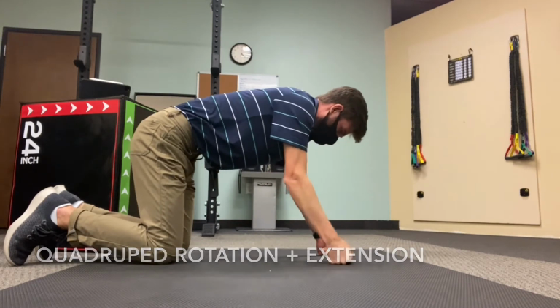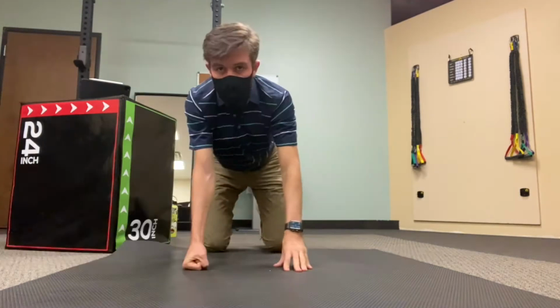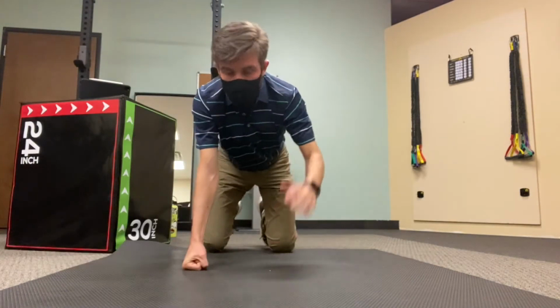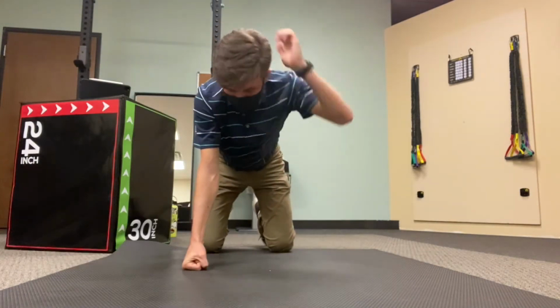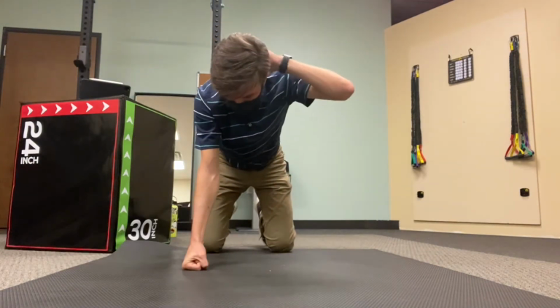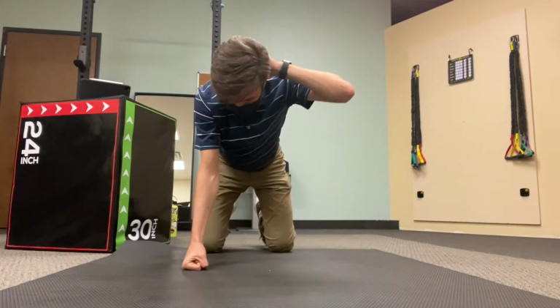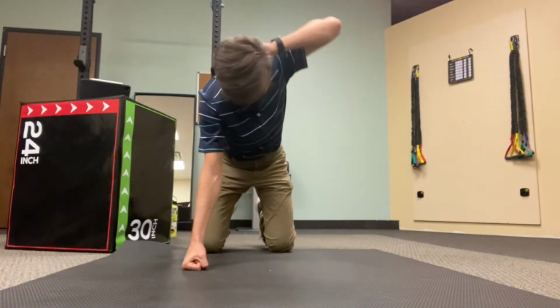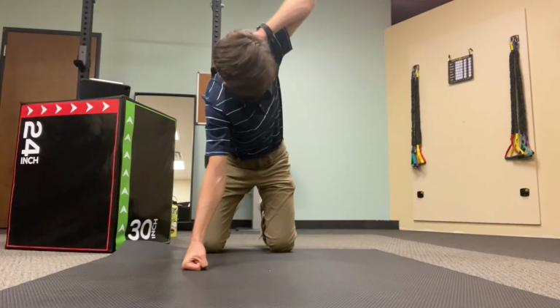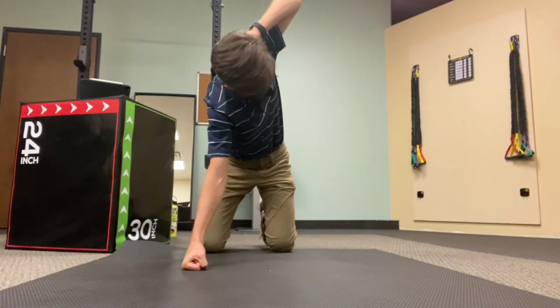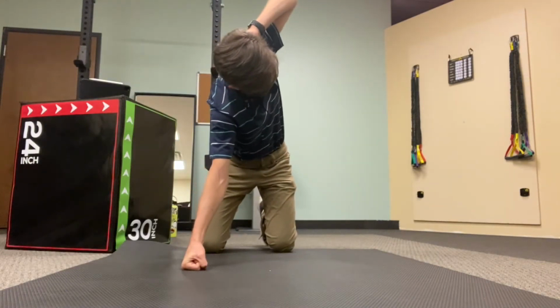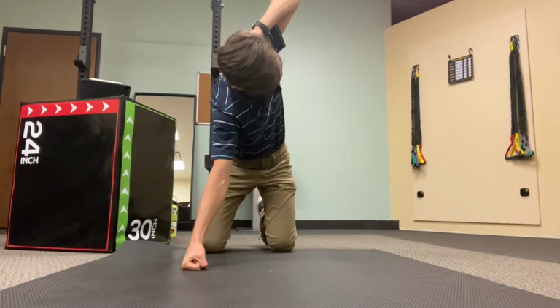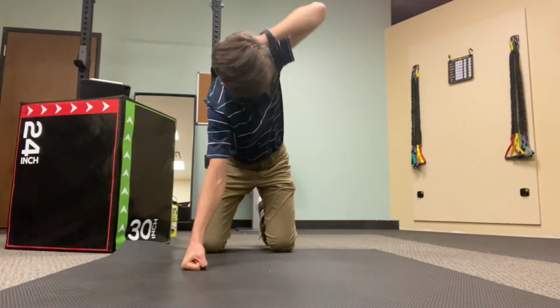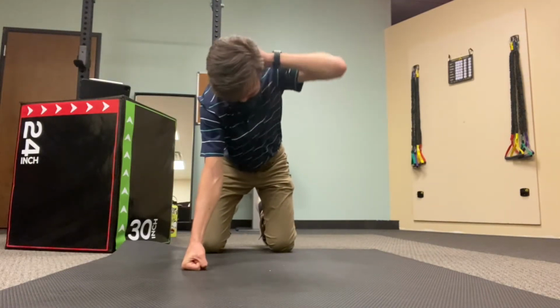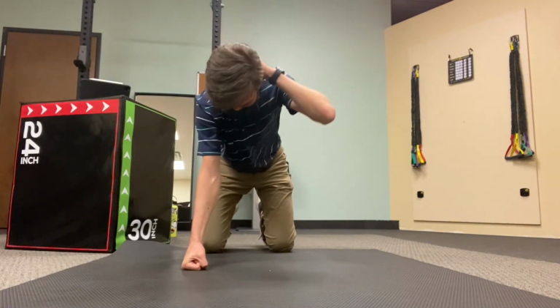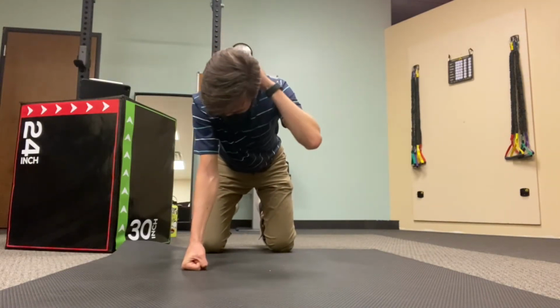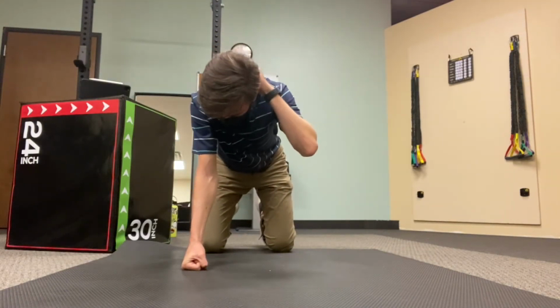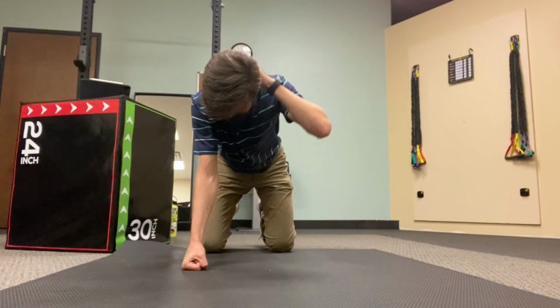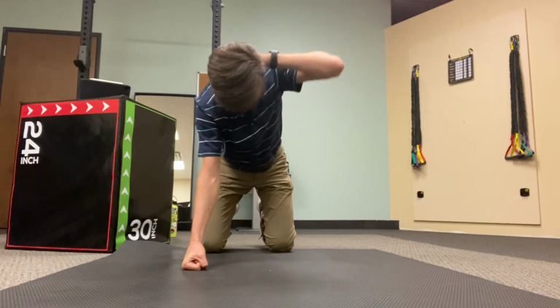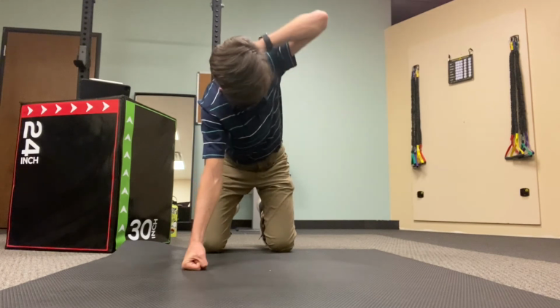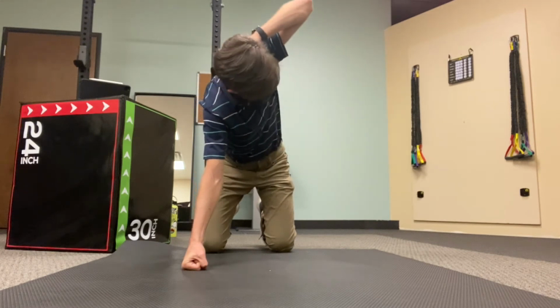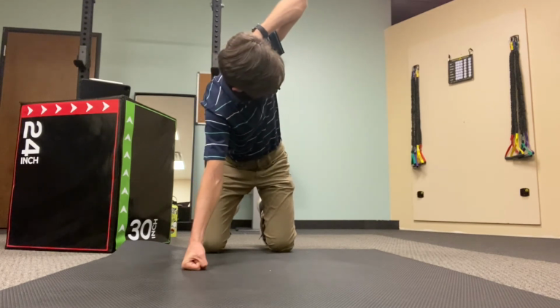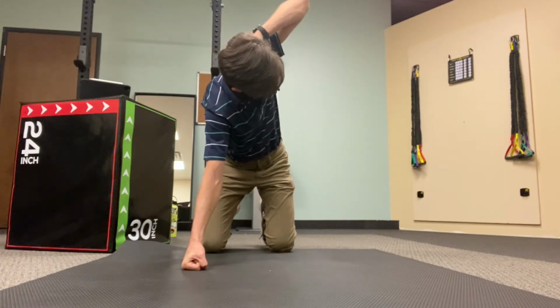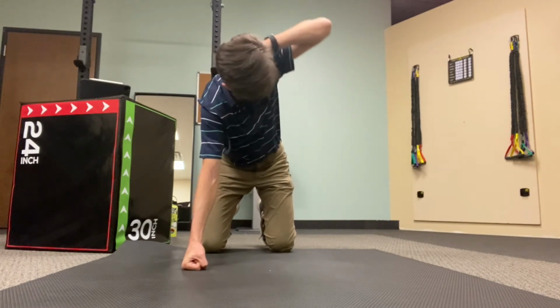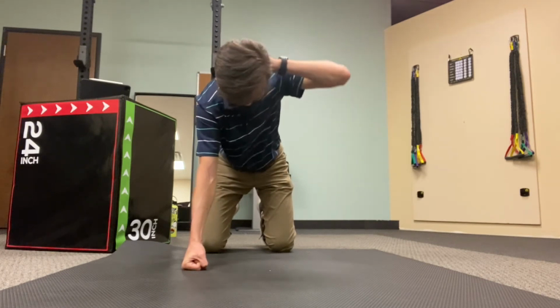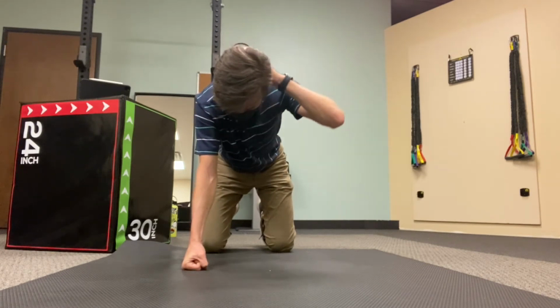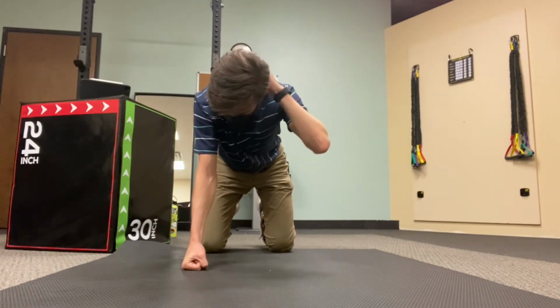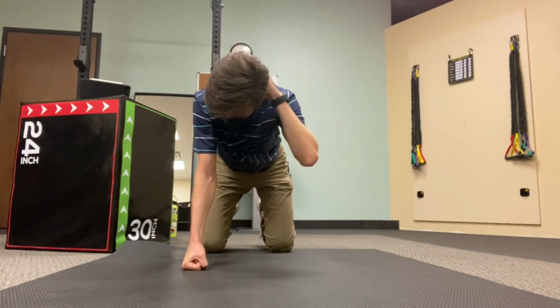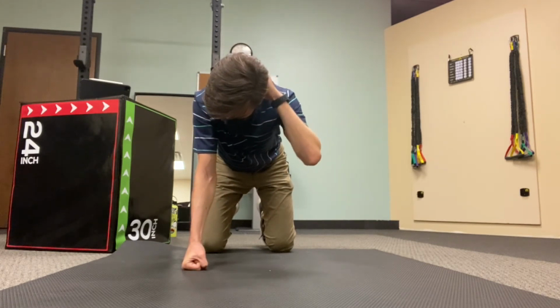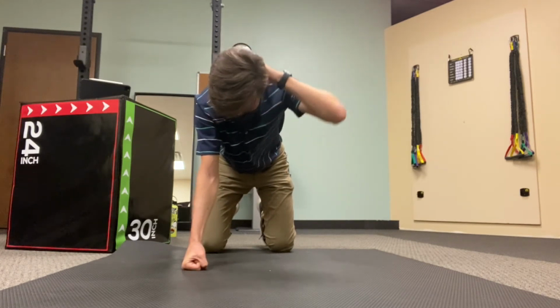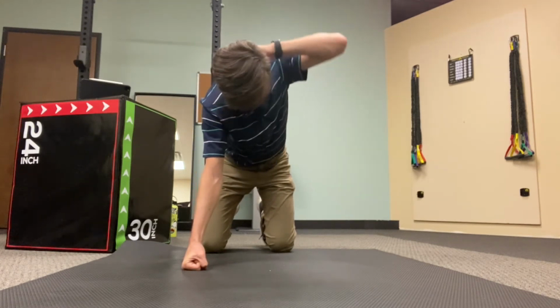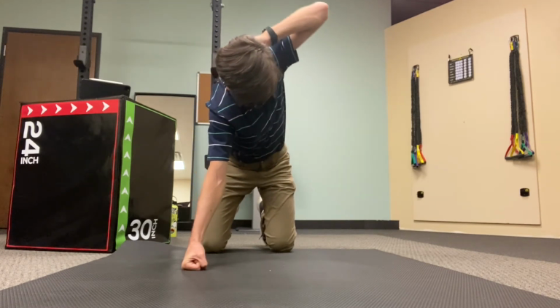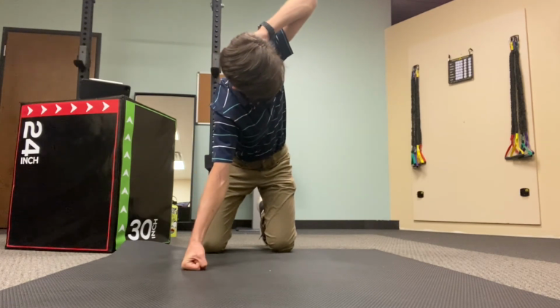Switch arms and do it on the other side. Hand on the back of your head, rotating so the elbow is coming up towards the ceiling.